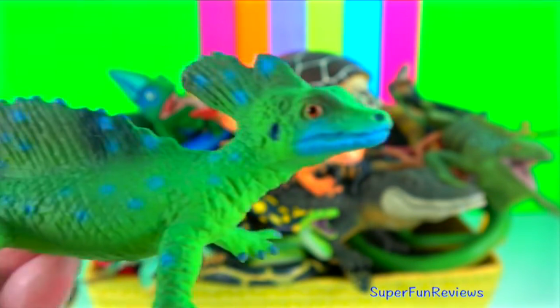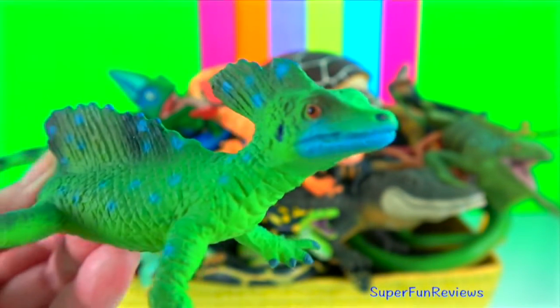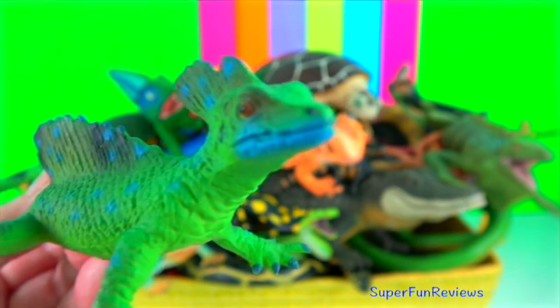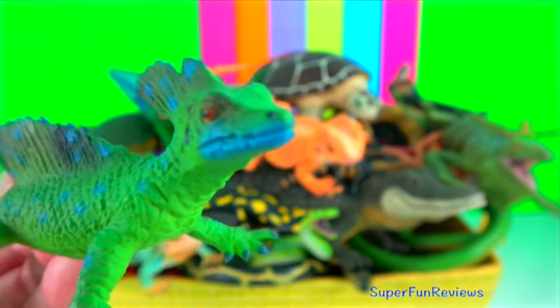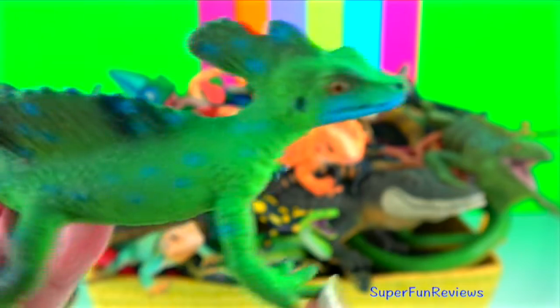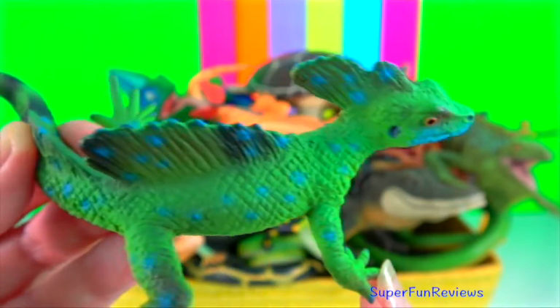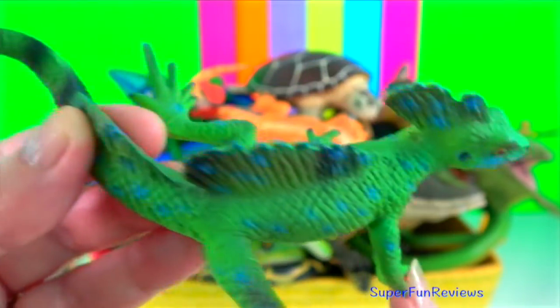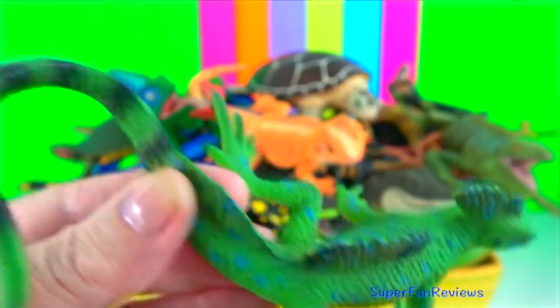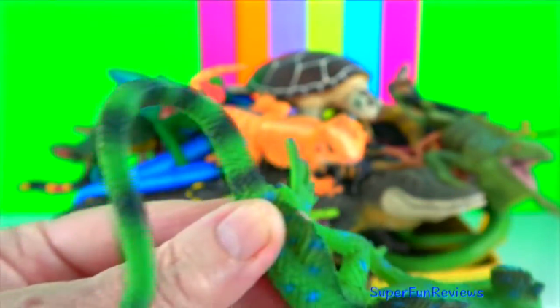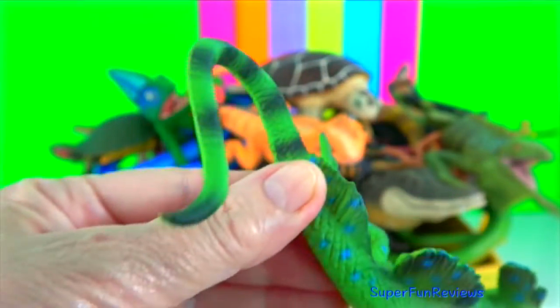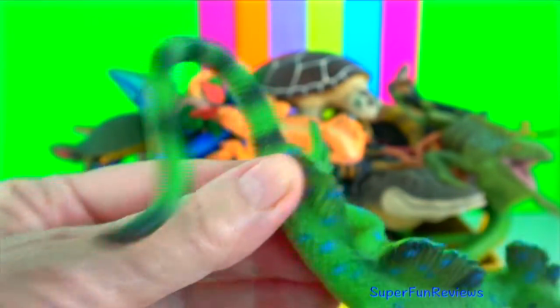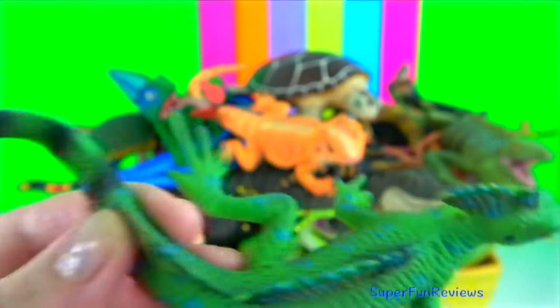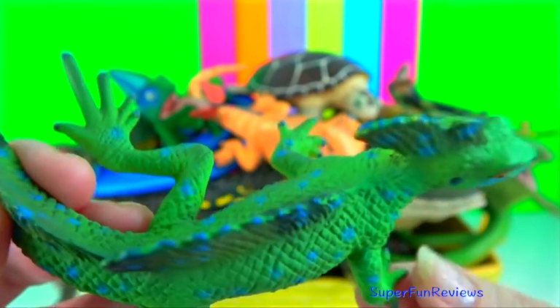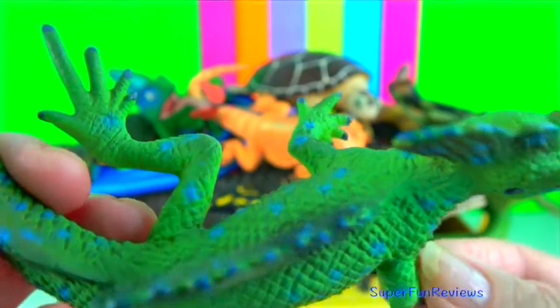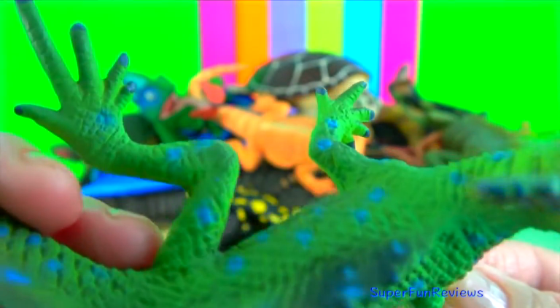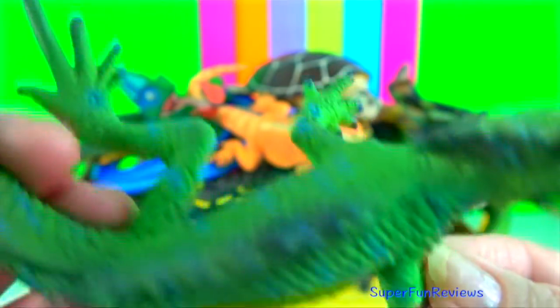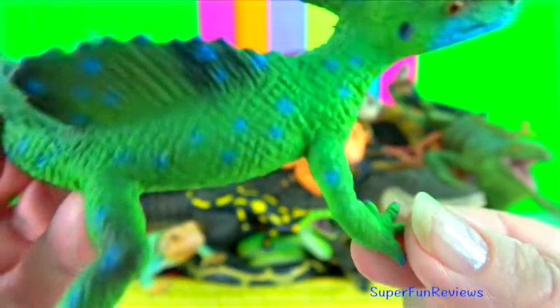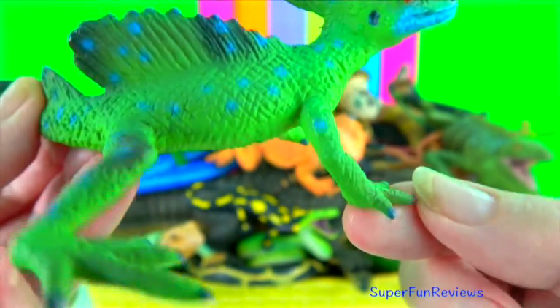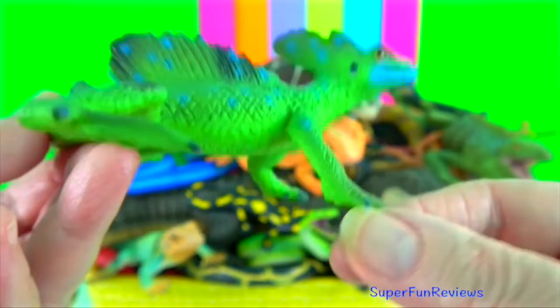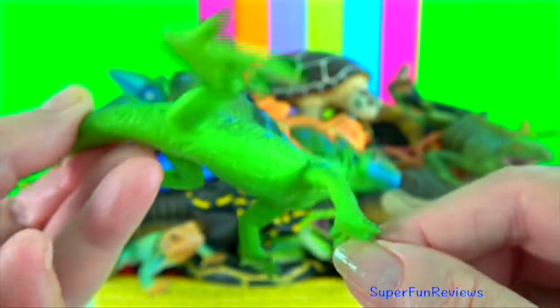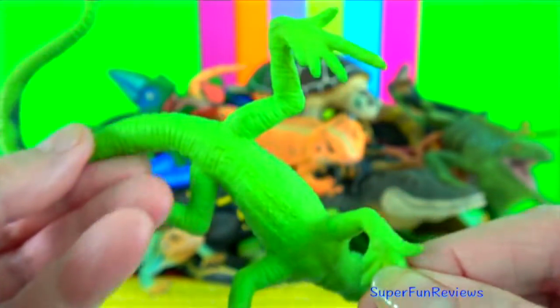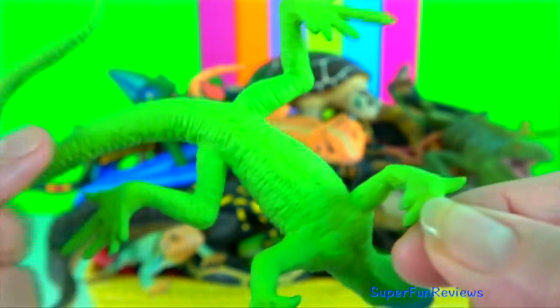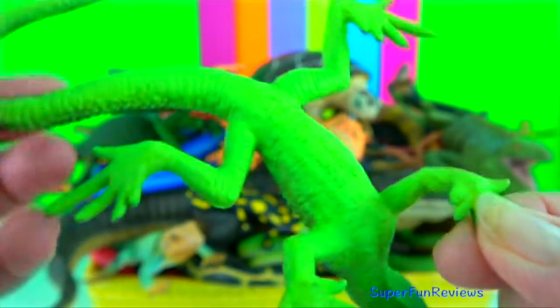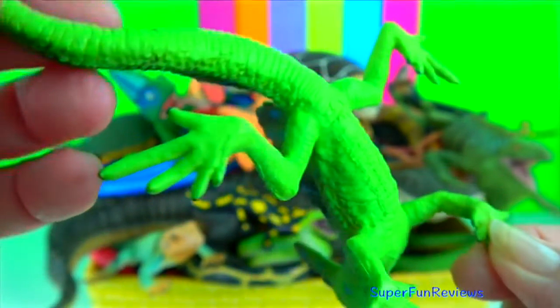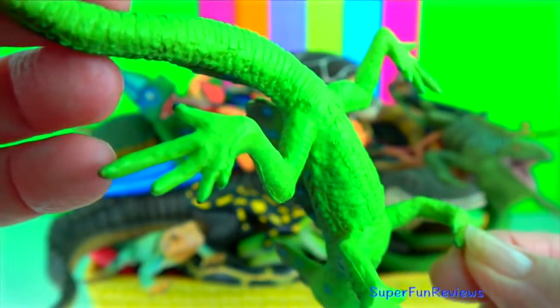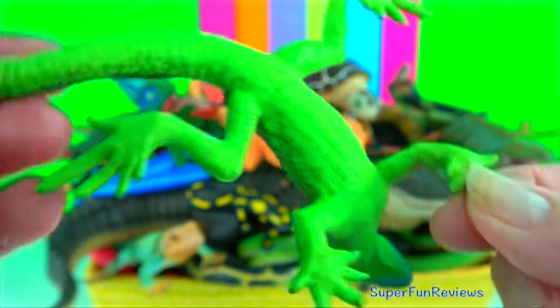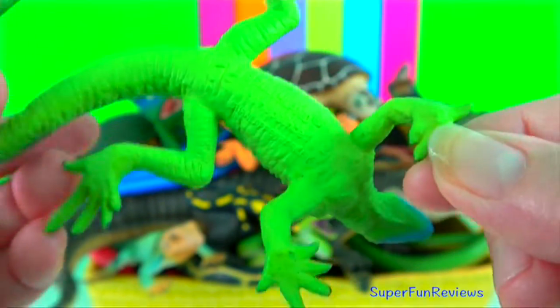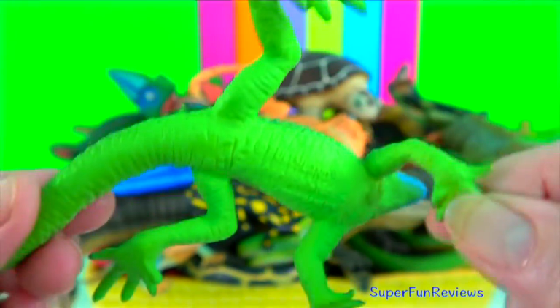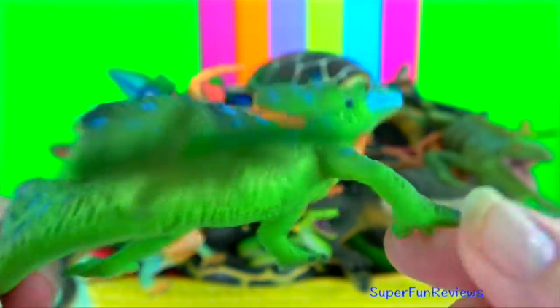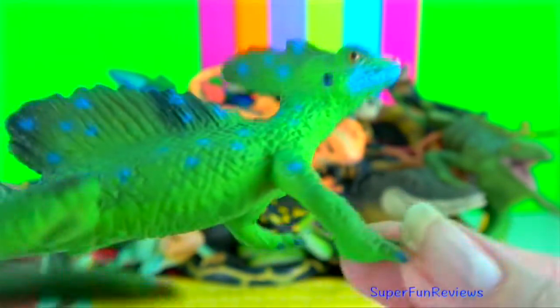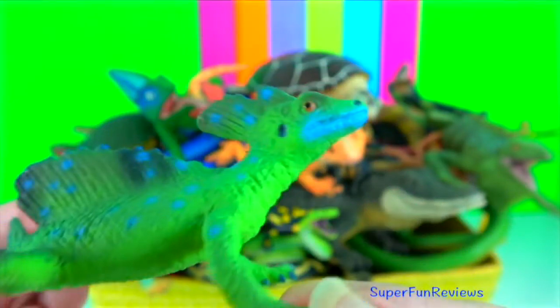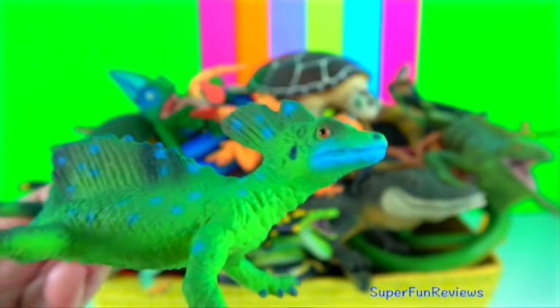Basilisk lizard. They can run on their hind legs. Their speed, coupled with specialized scales on their feet, allows them to sprint across the water's surface.